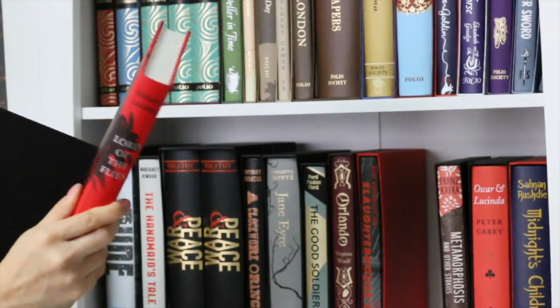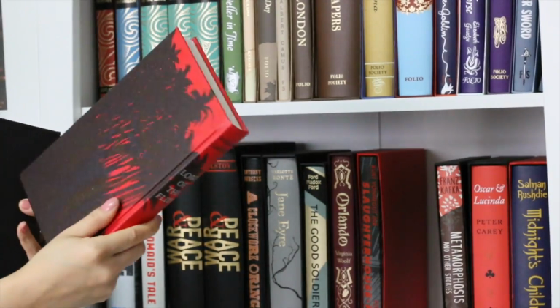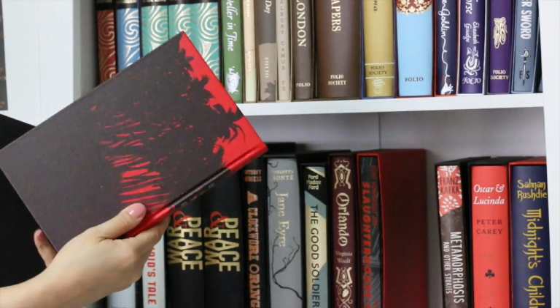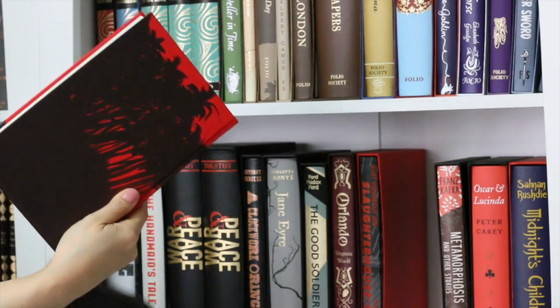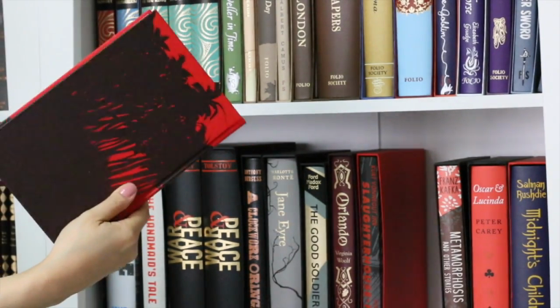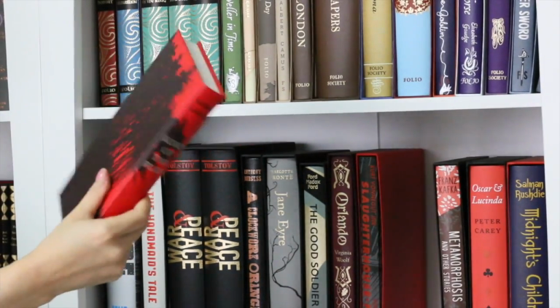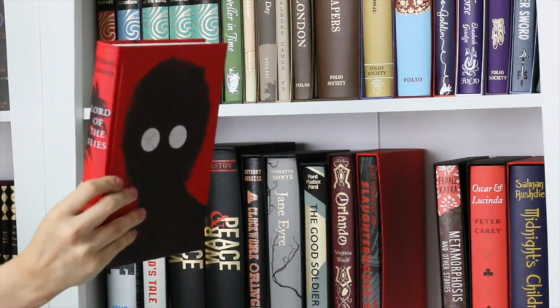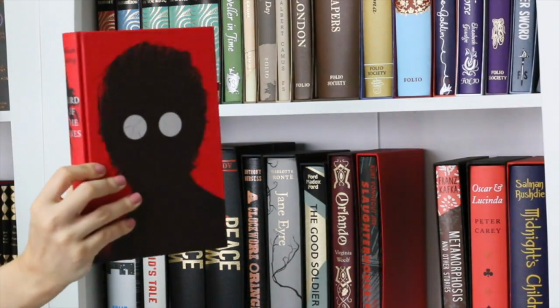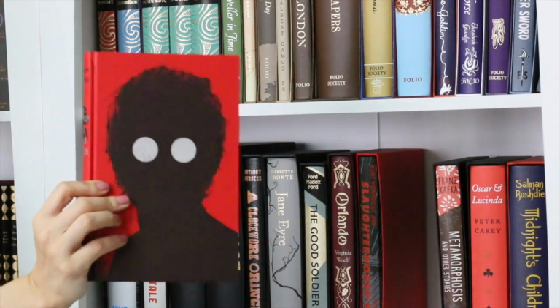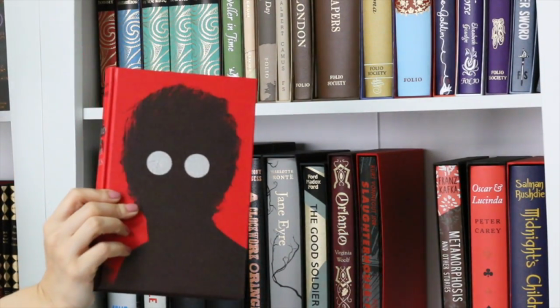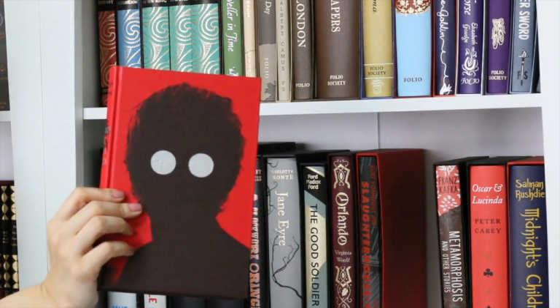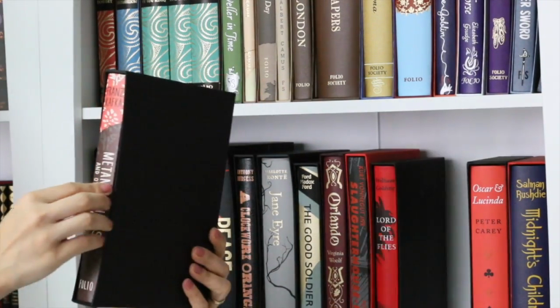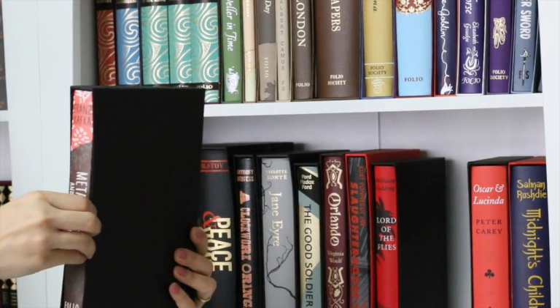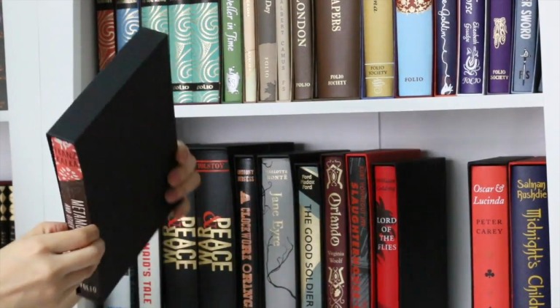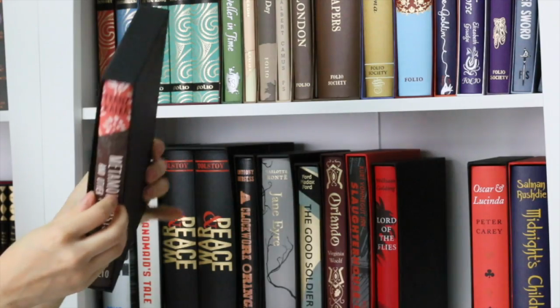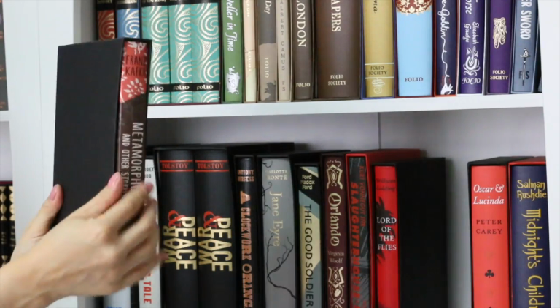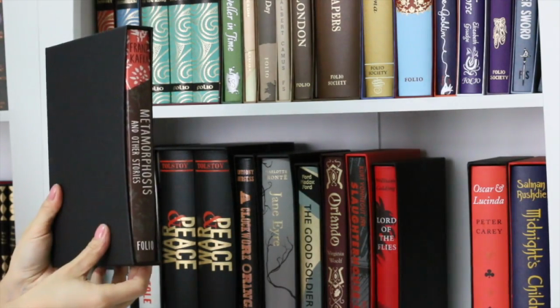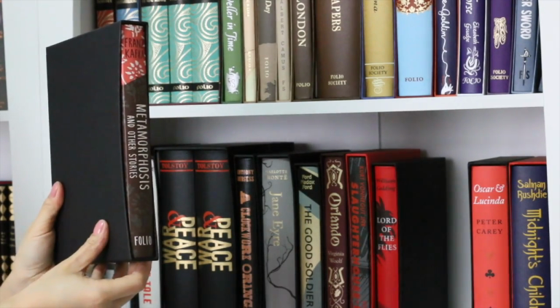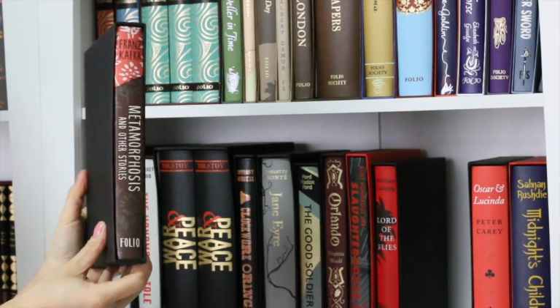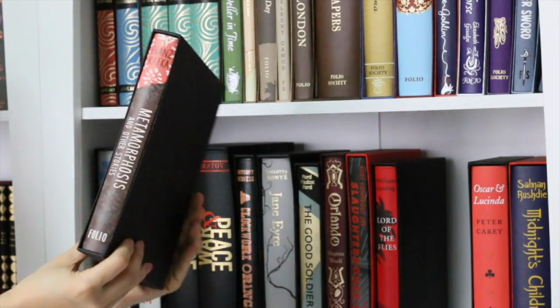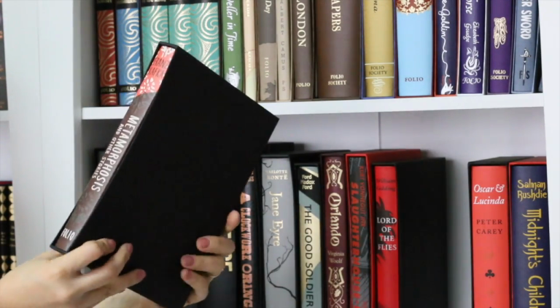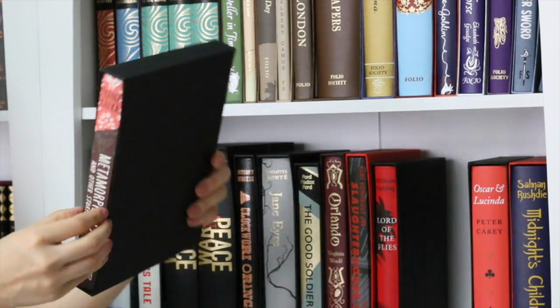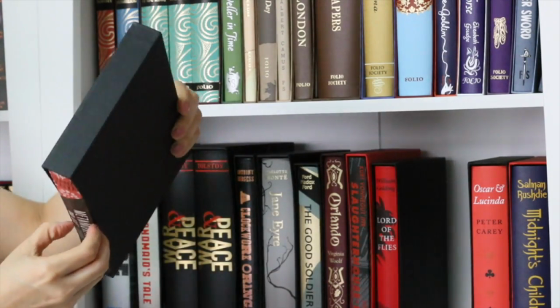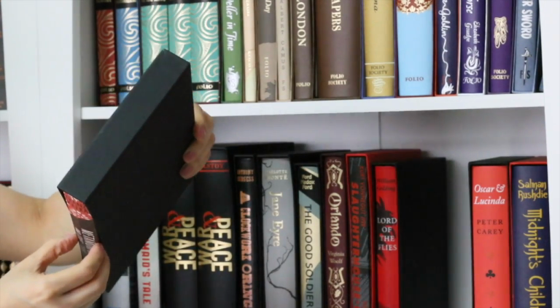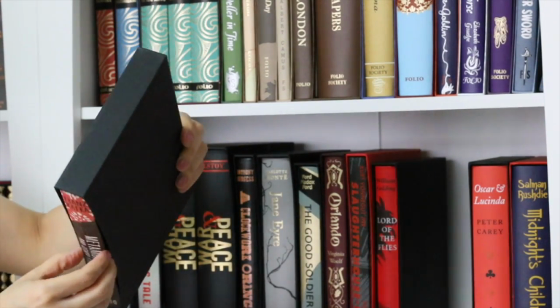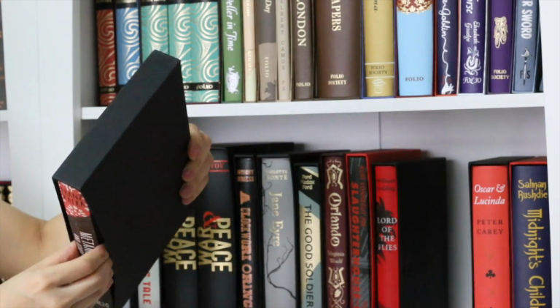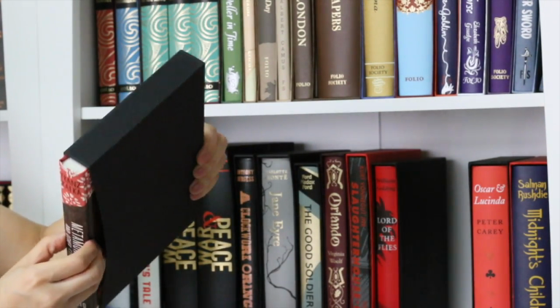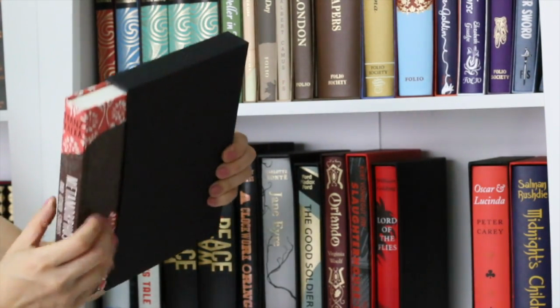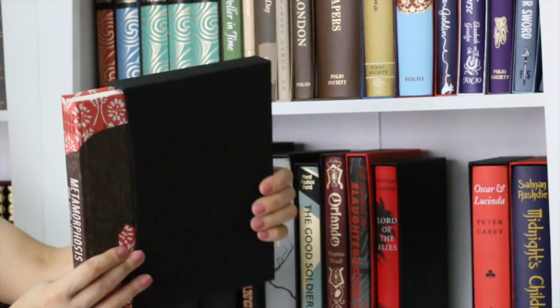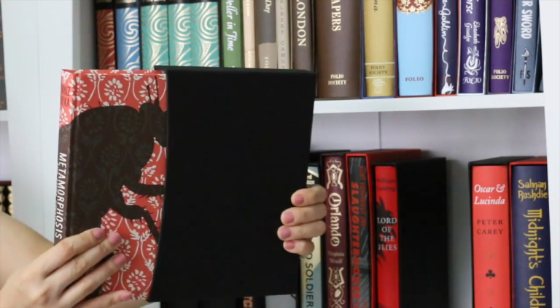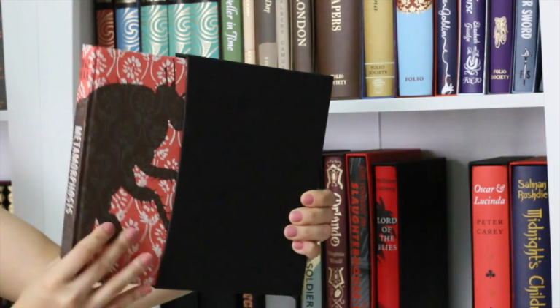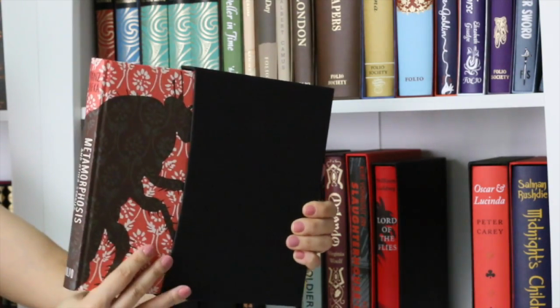Unfortunately, Lord of the Flies is not available anymore. Next, Metamorphosis and Other Stories by Franz Kafka. Metamorphosis is one of my favorite short stories.